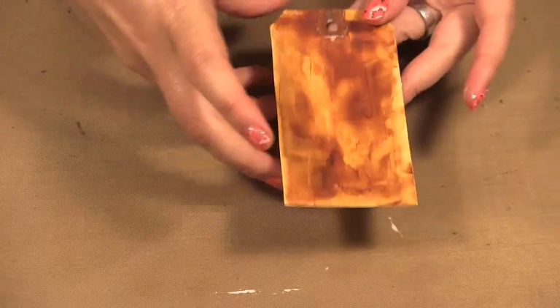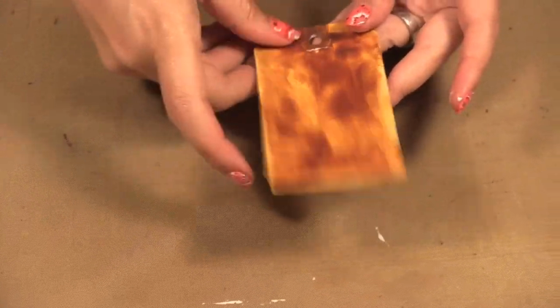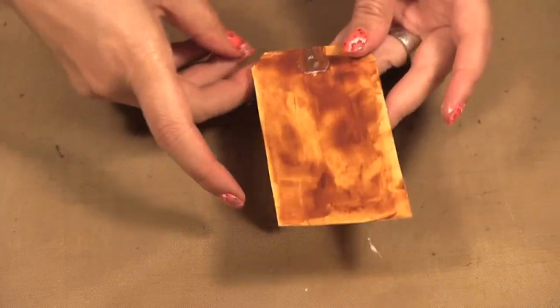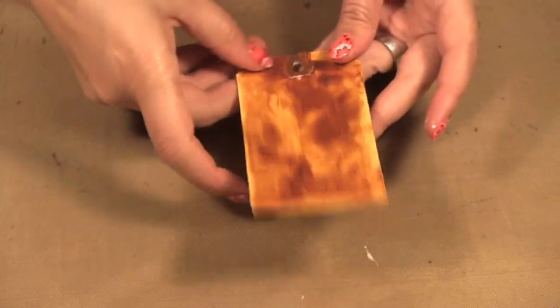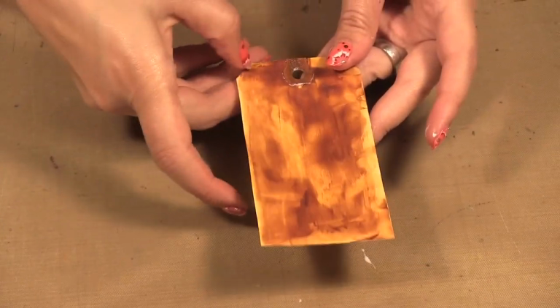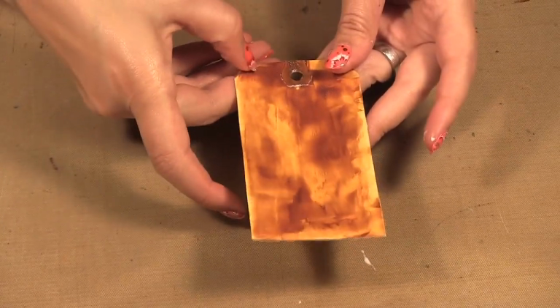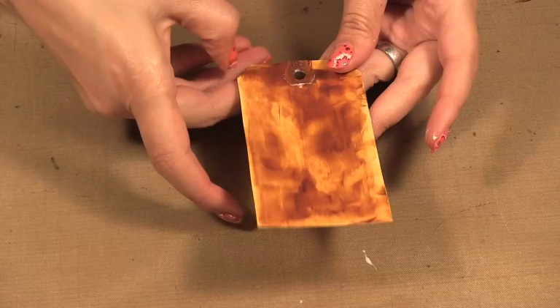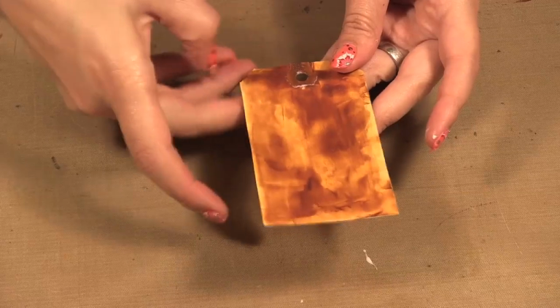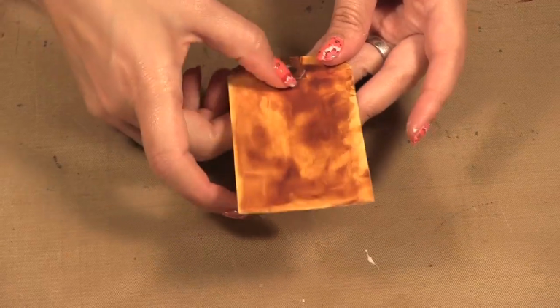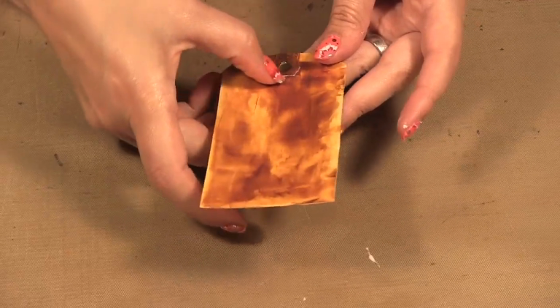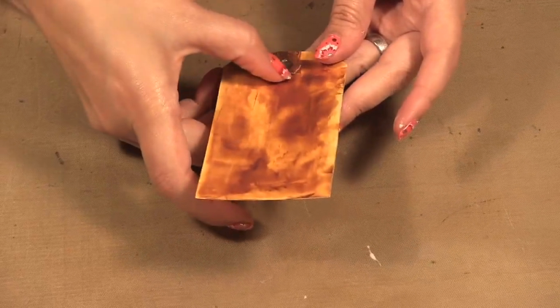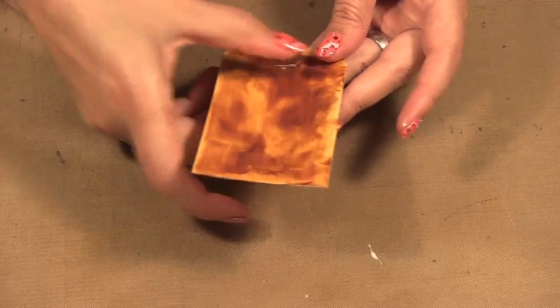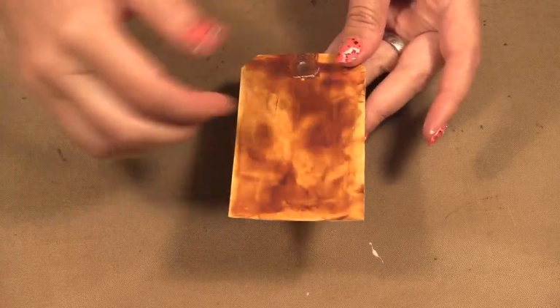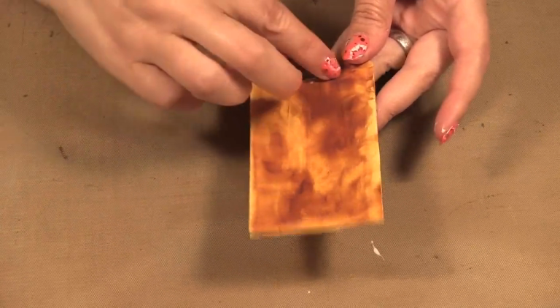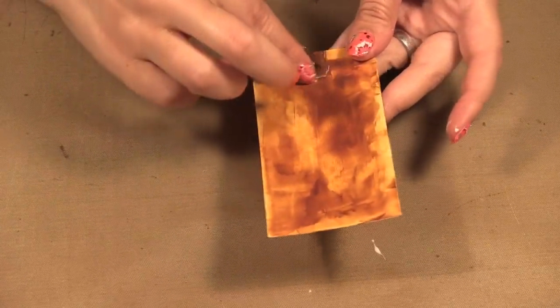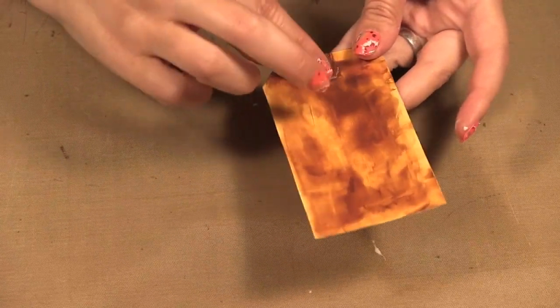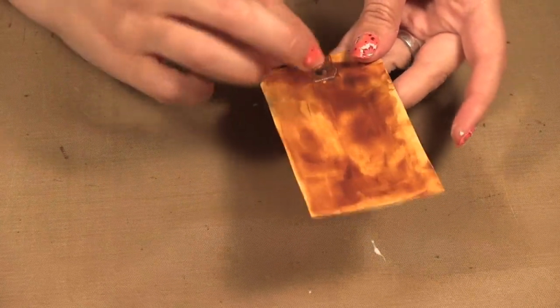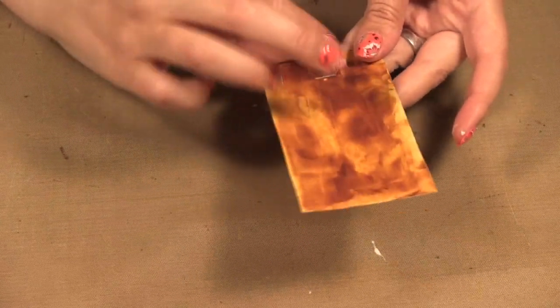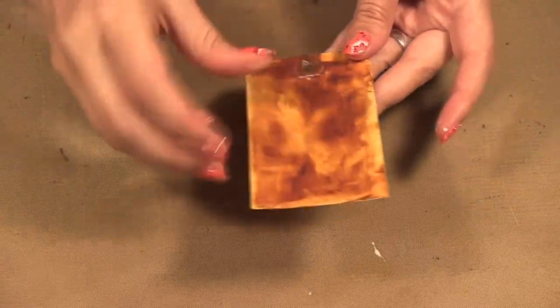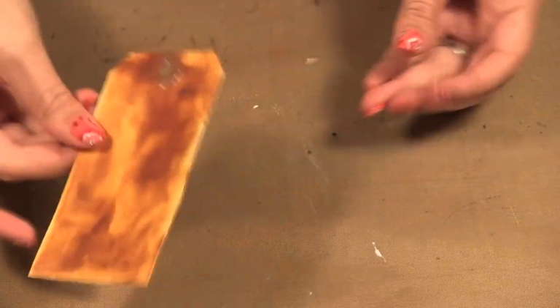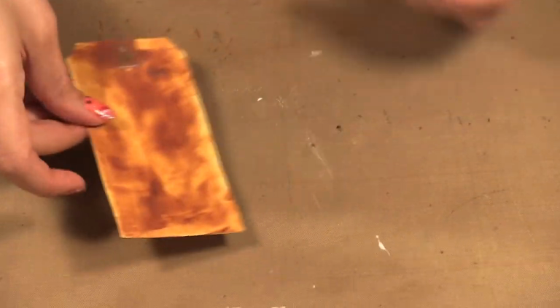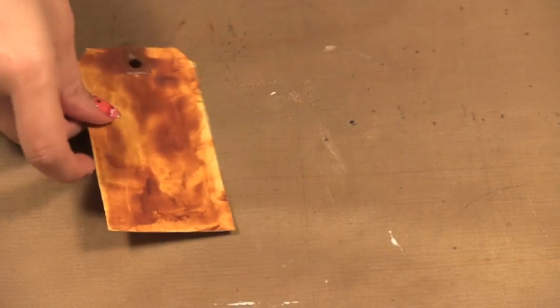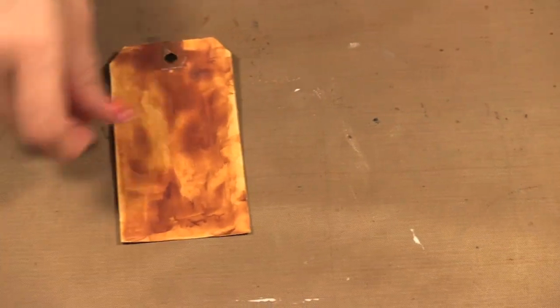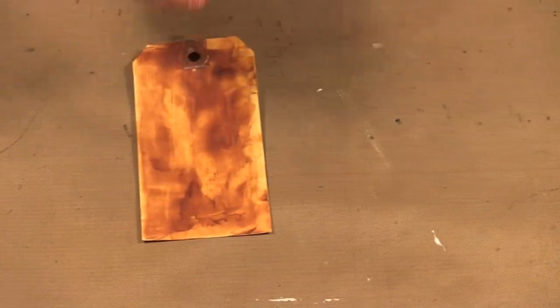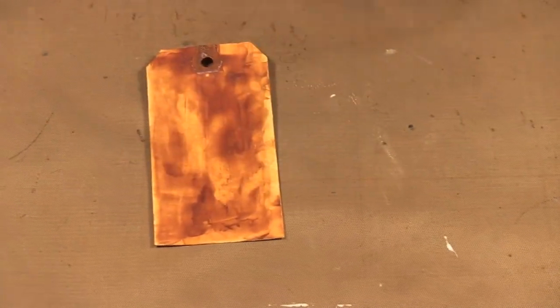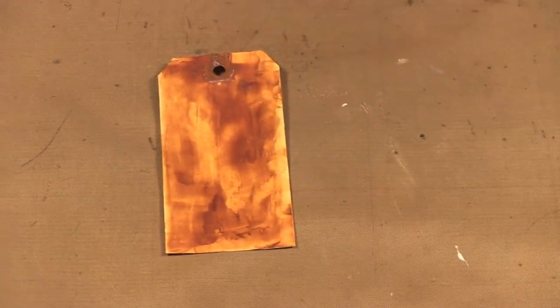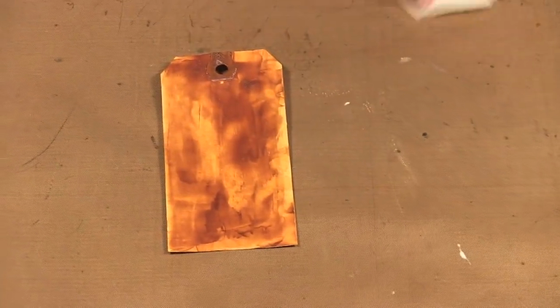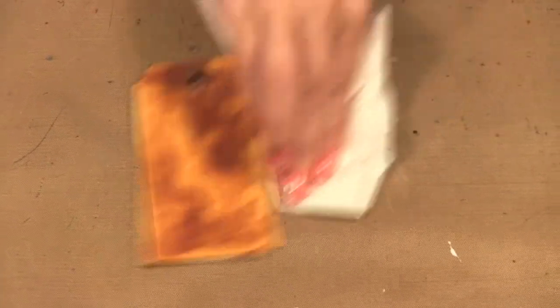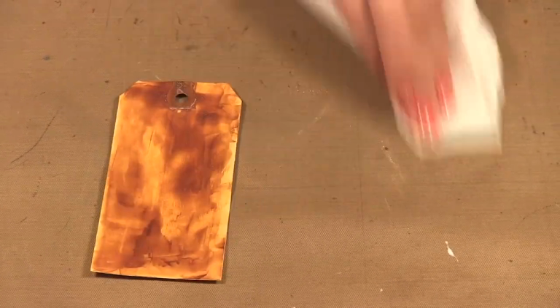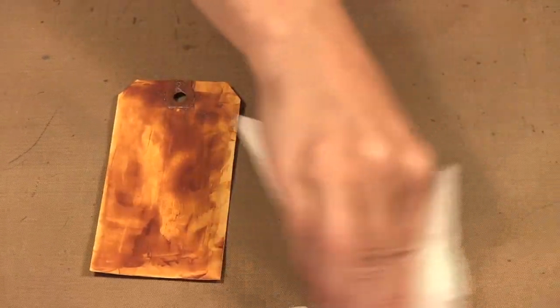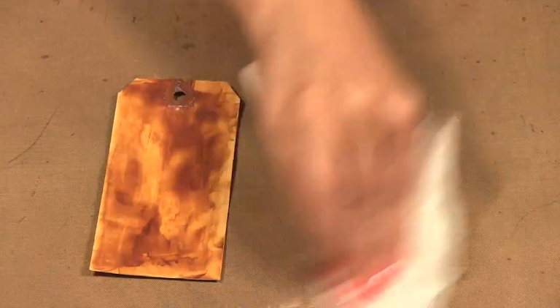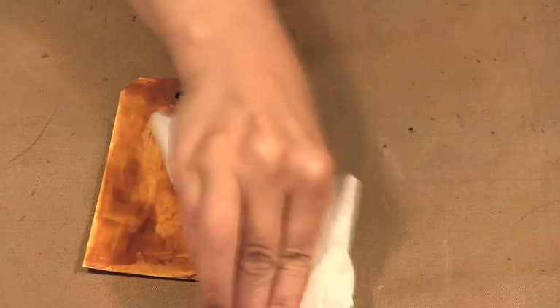That is pretty dry. Where we had a little bit thicker amounts, like around the edge where it got caught, that'll be fine — I'm just going to wipe off the excess.